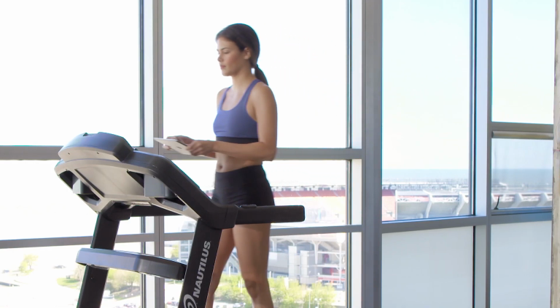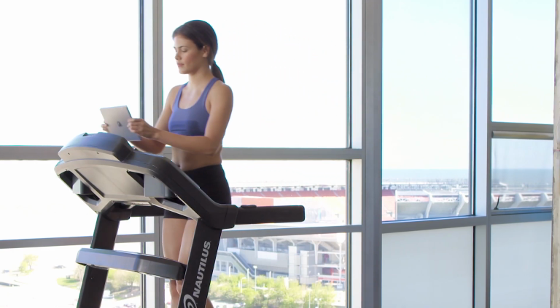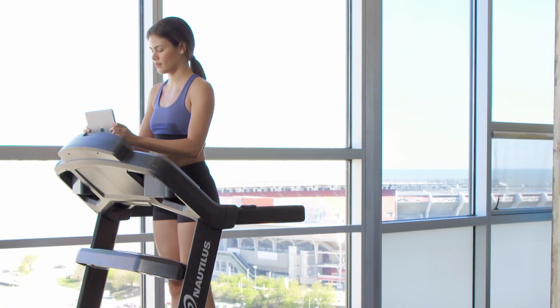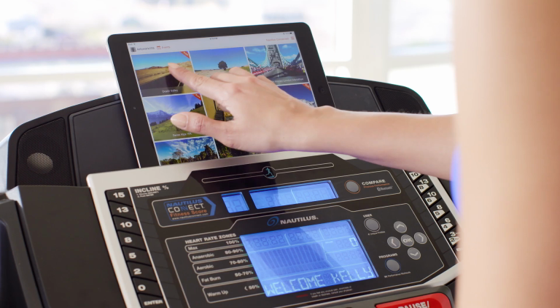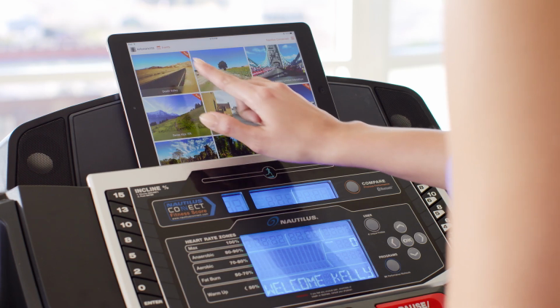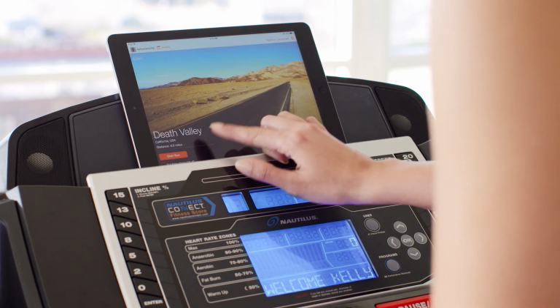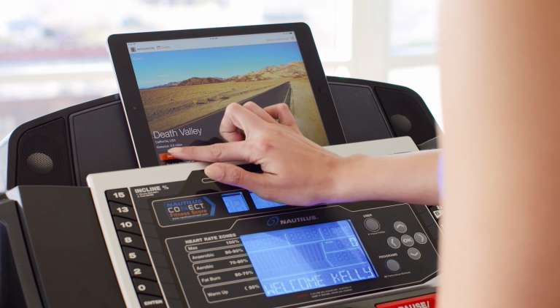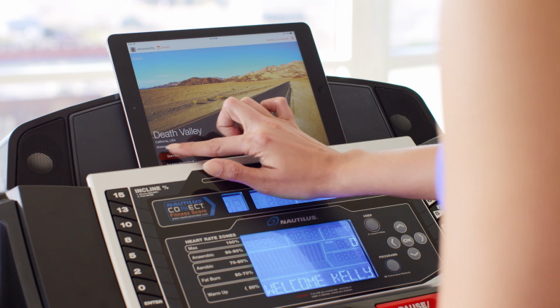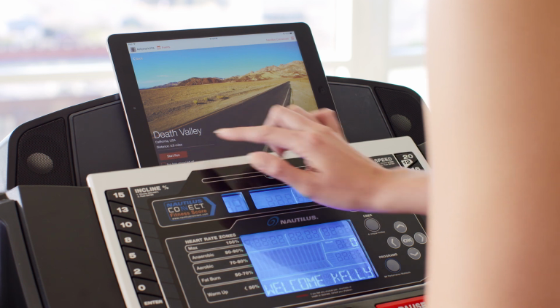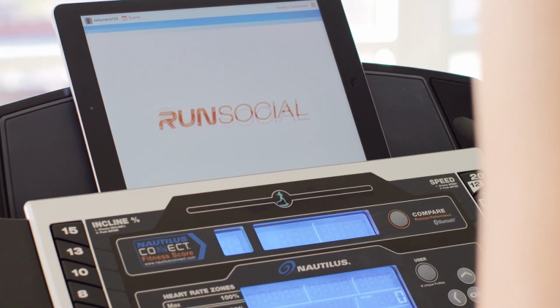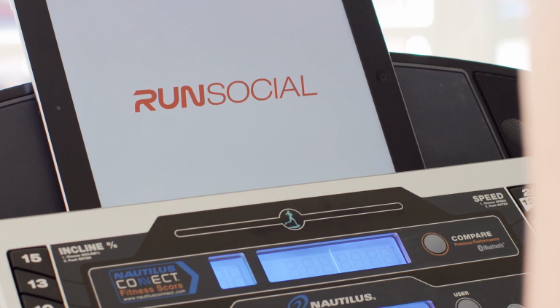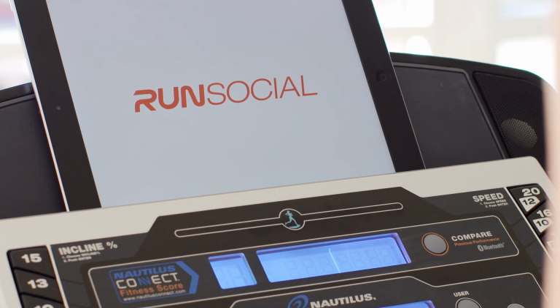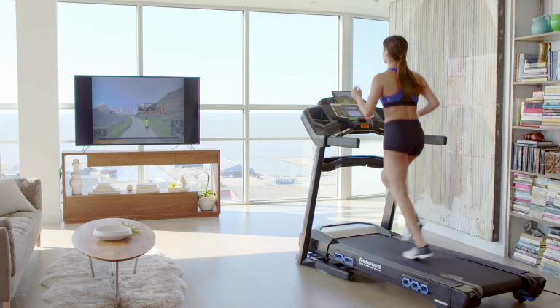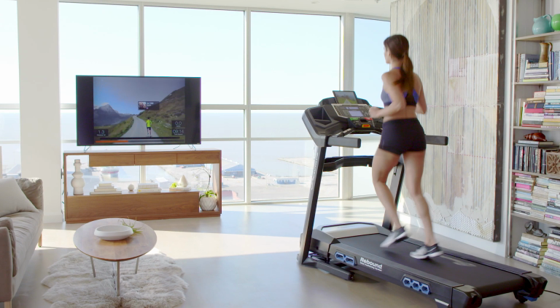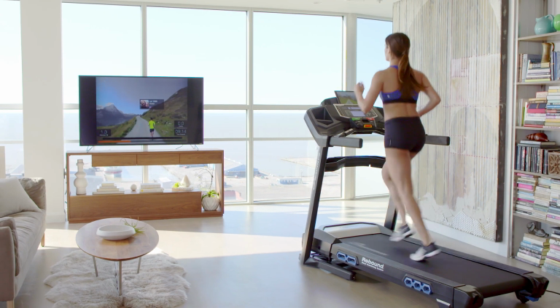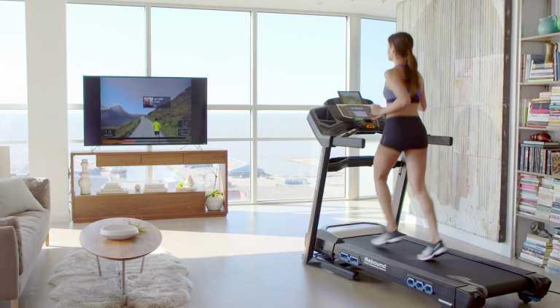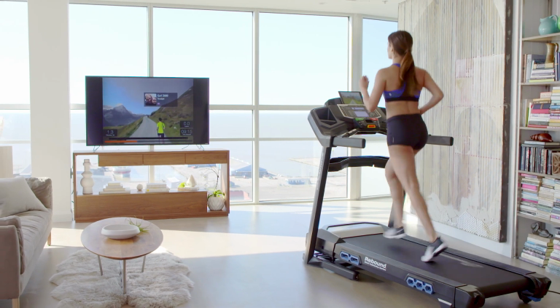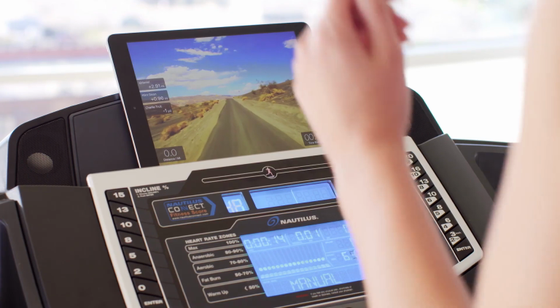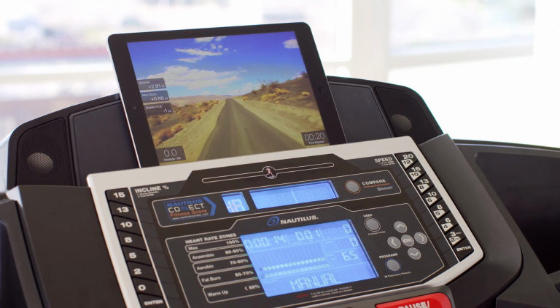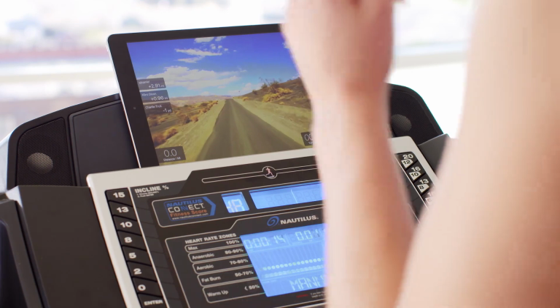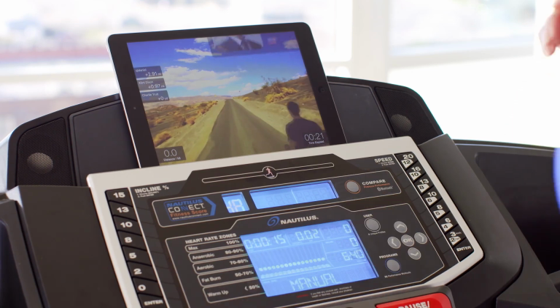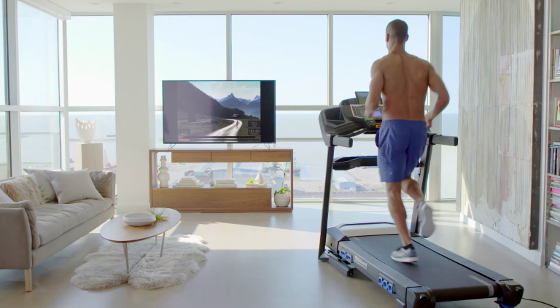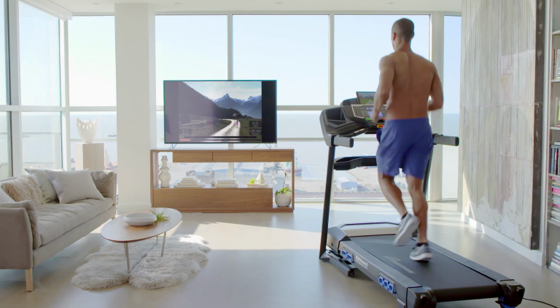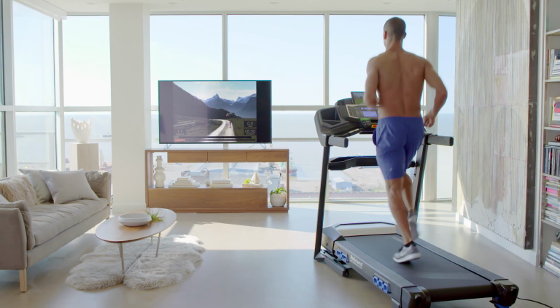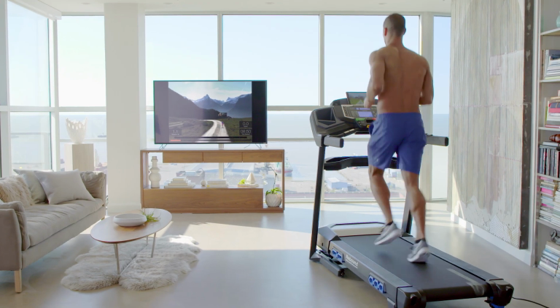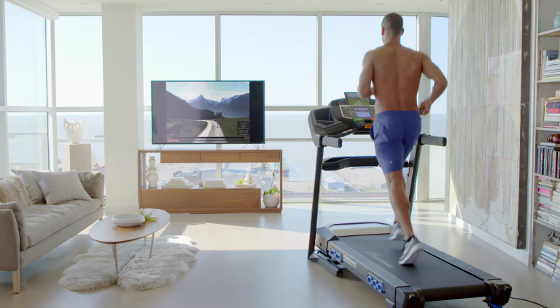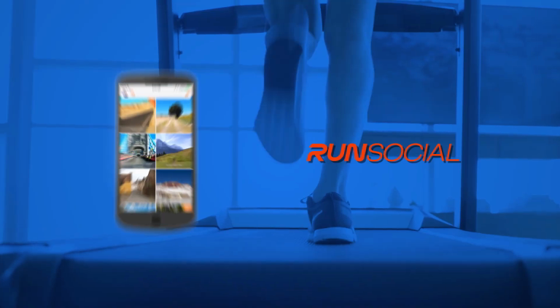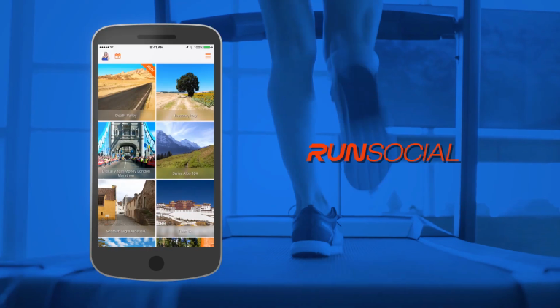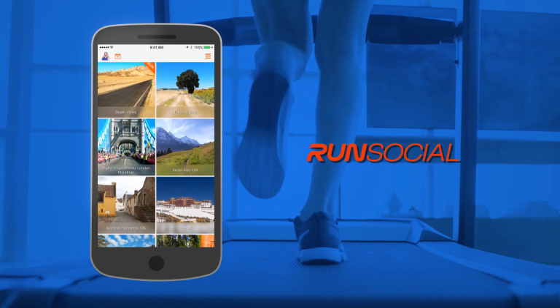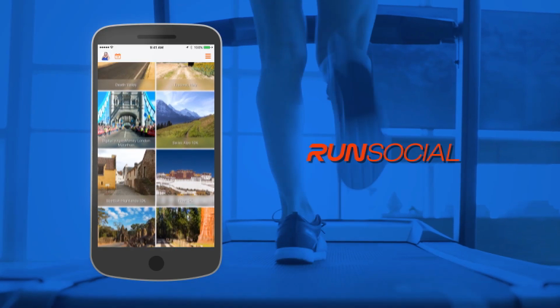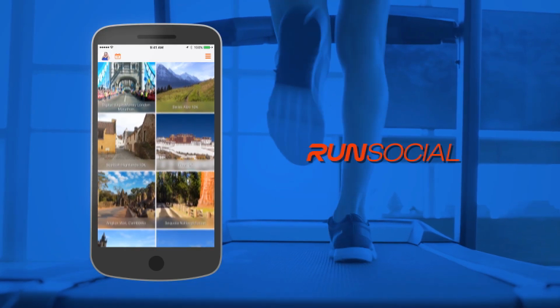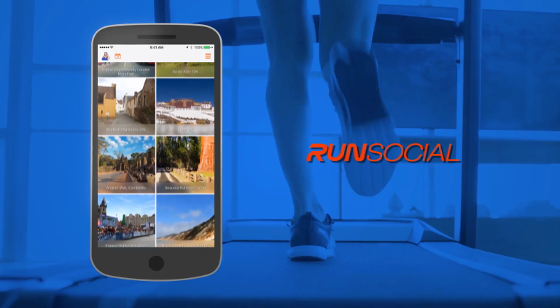Nautilus is partnered with the ultimate mixed reality training app, RunSocial. Travel the world while you train with the amazing new digital fitness experience. It lets you explore short and long courses all around the globe.